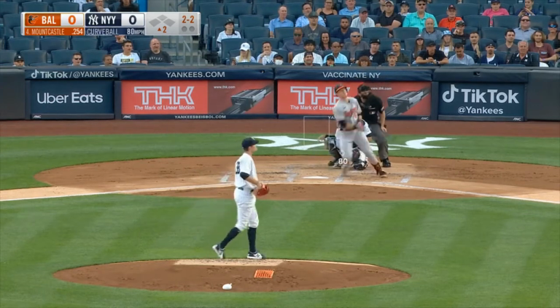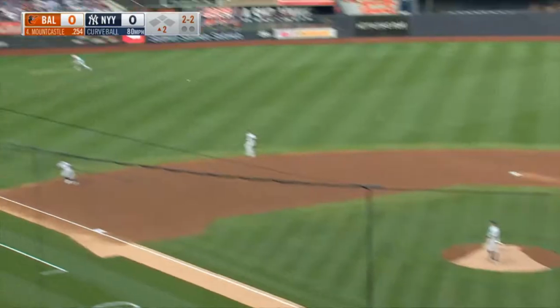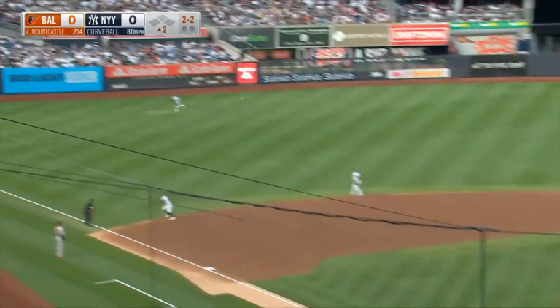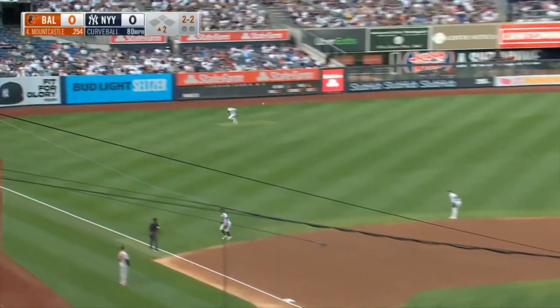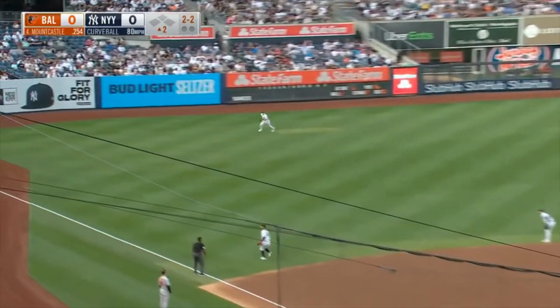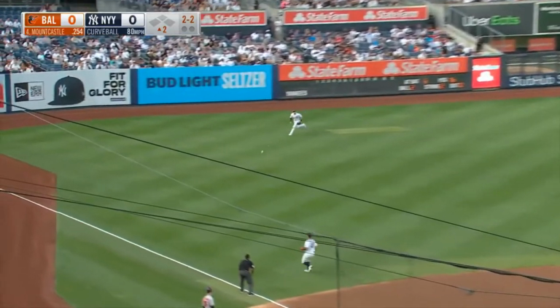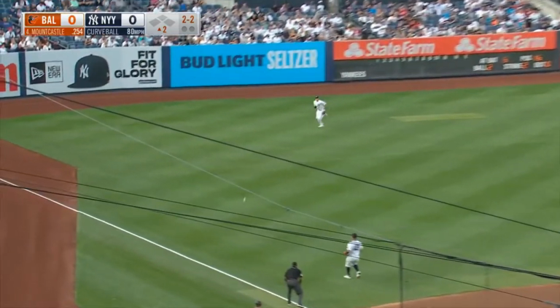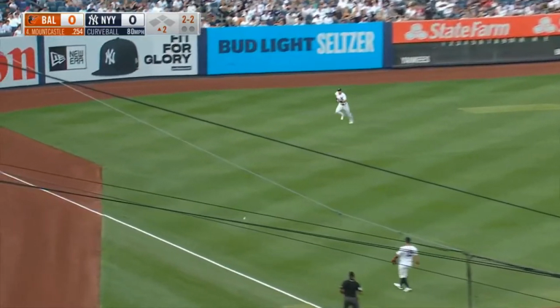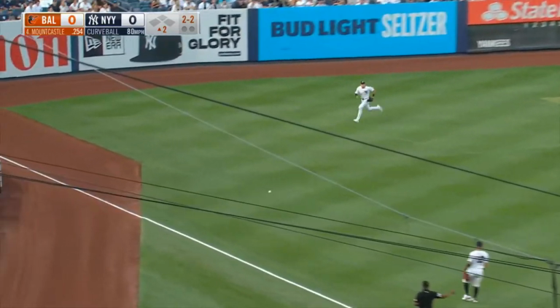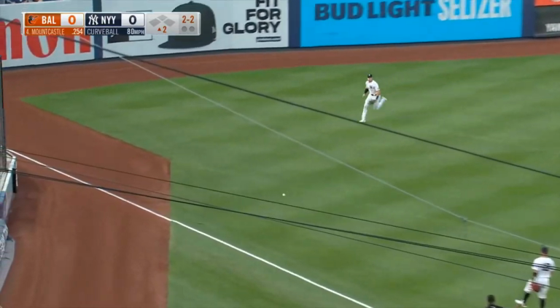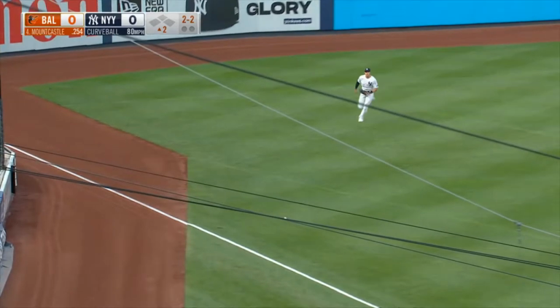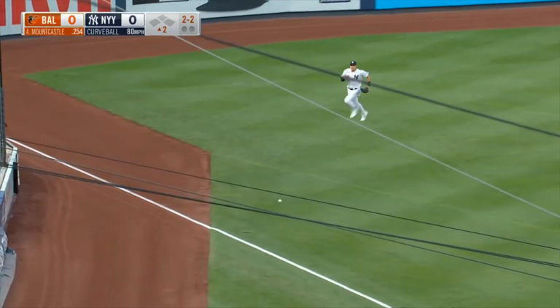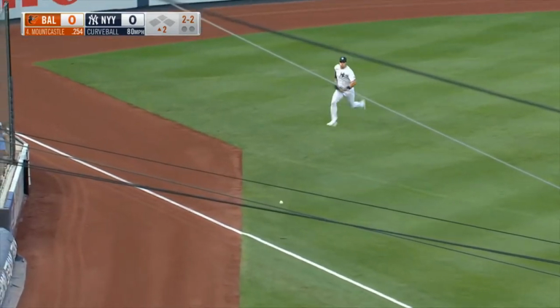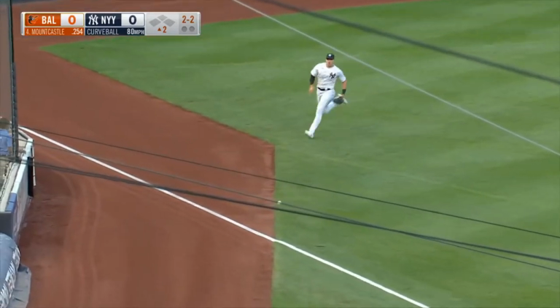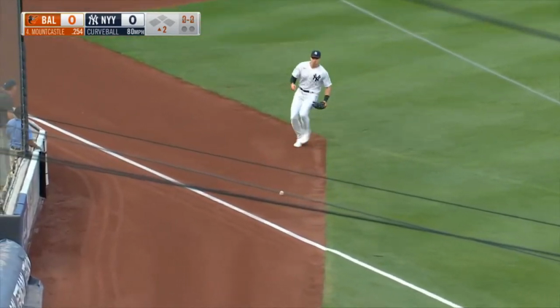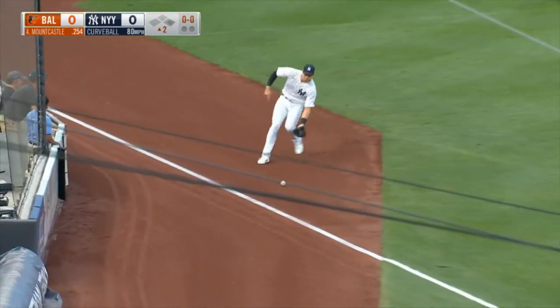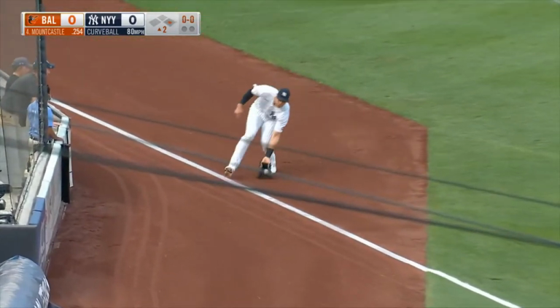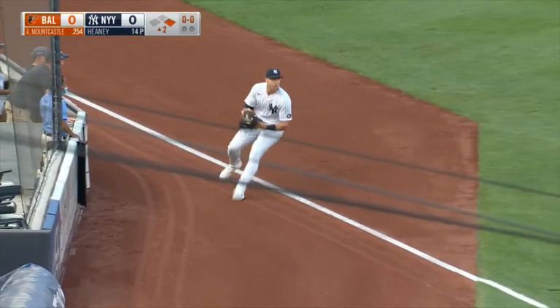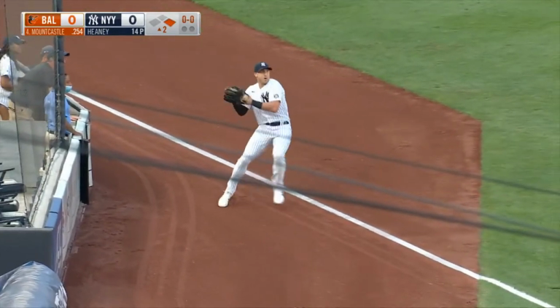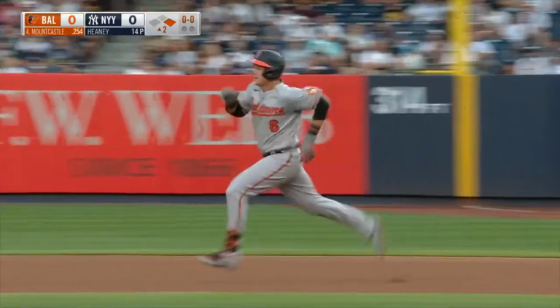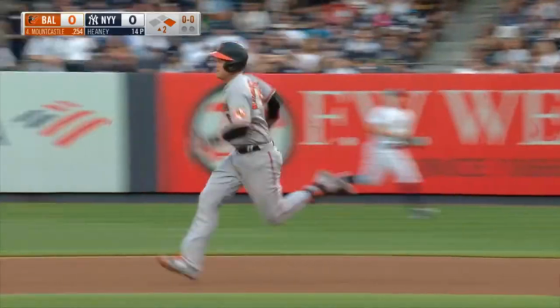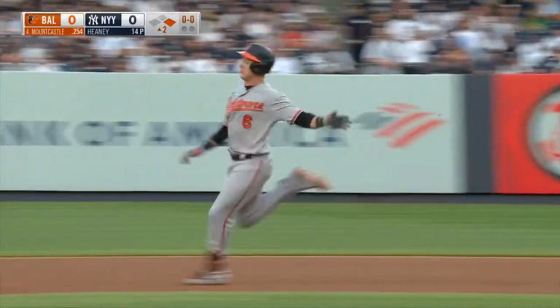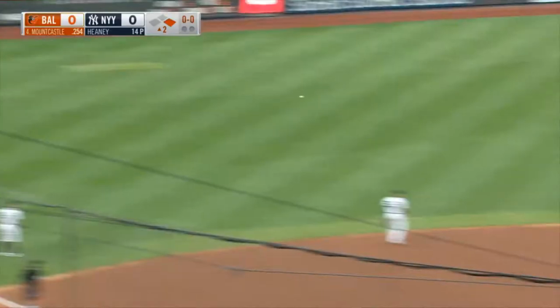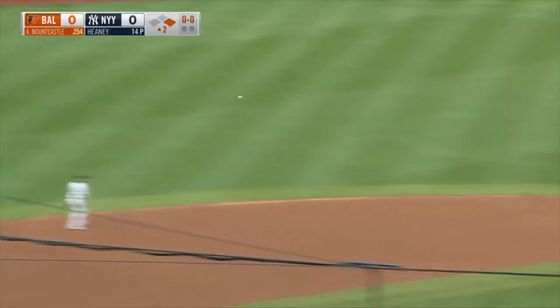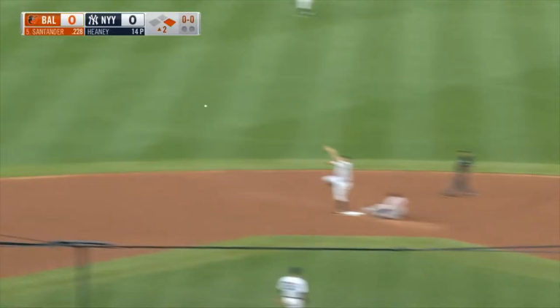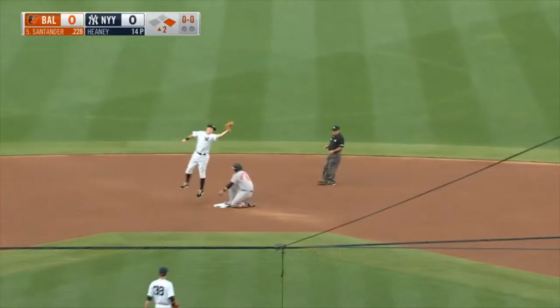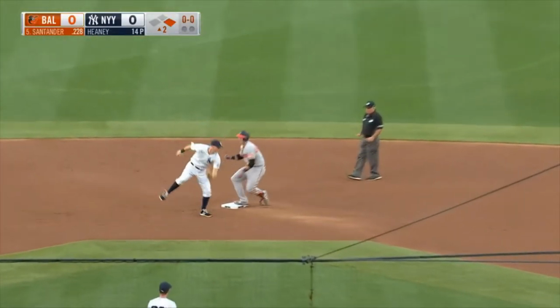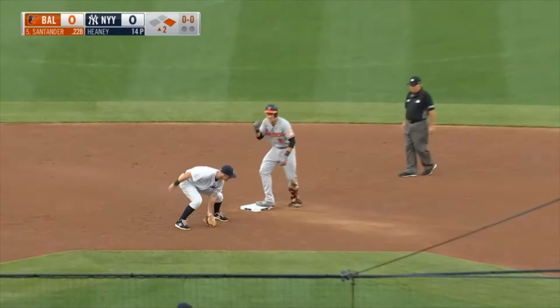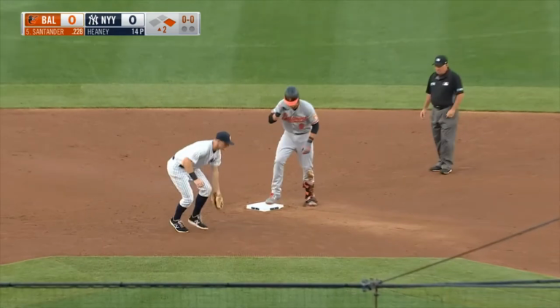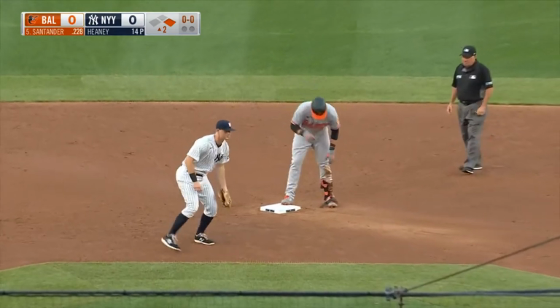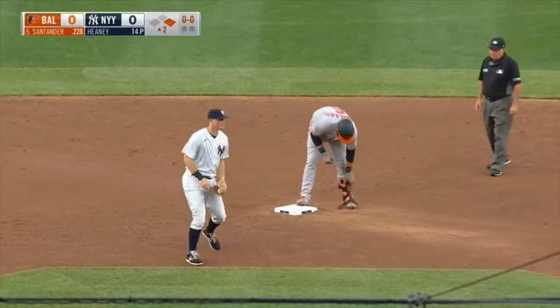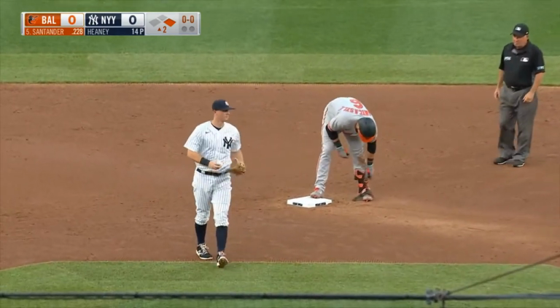That one is lofted to left field. It's a base hit over the head of O'Dore. And down the left field line, Gallo will field. Going for two is Mountcastle. And the throw is high — Mountcastle is safe.